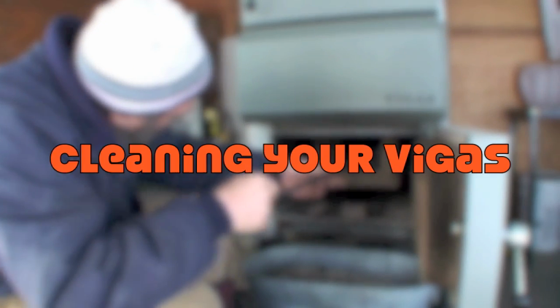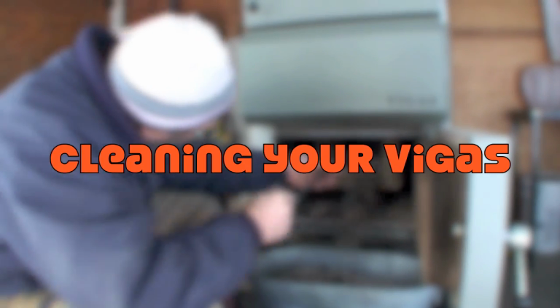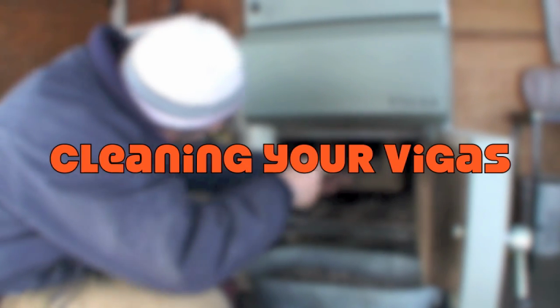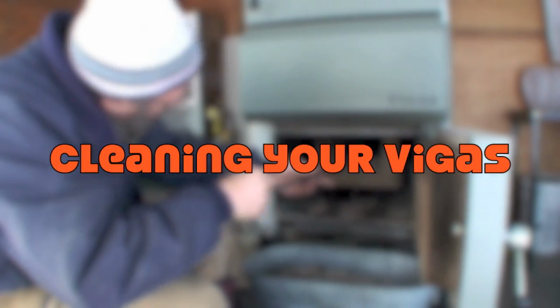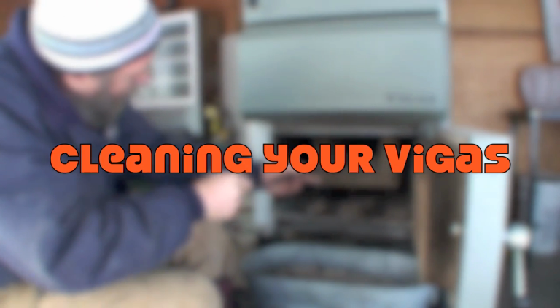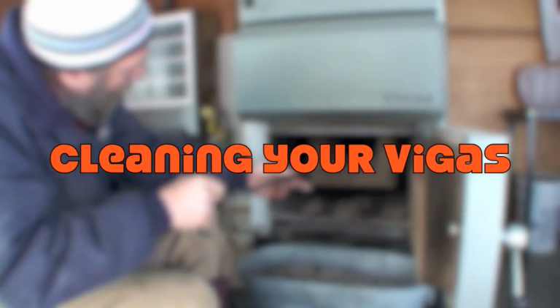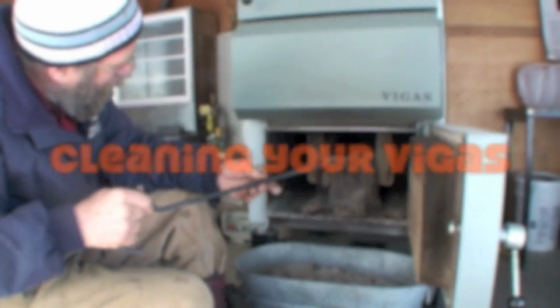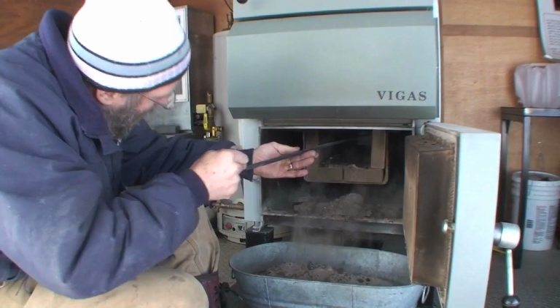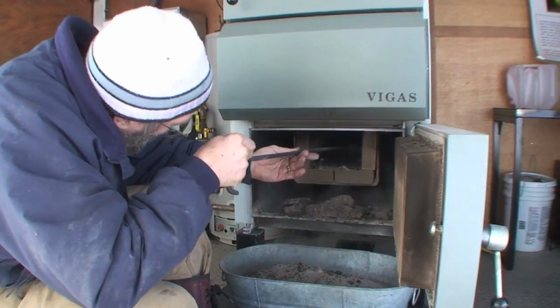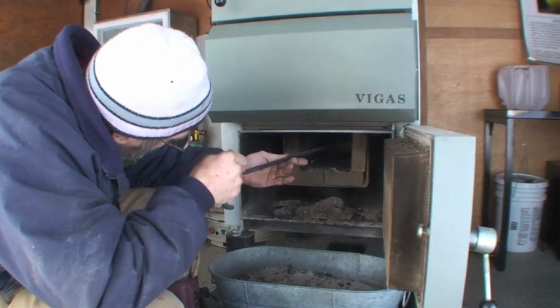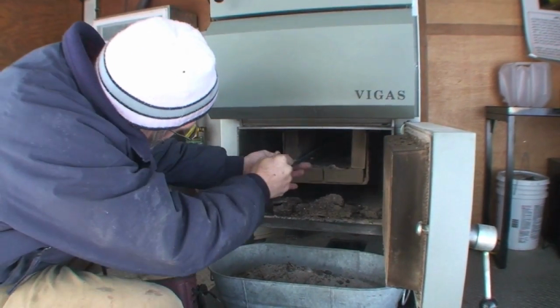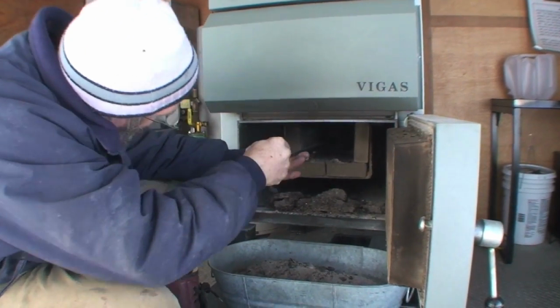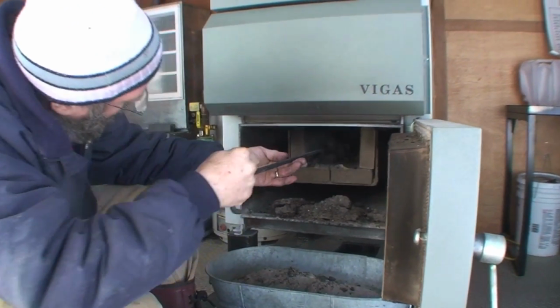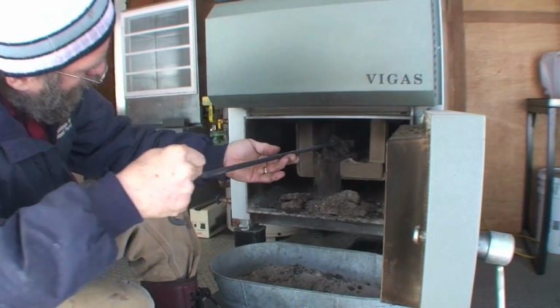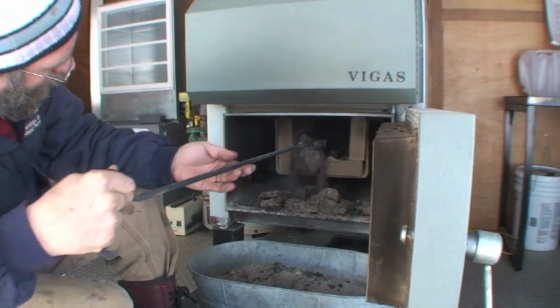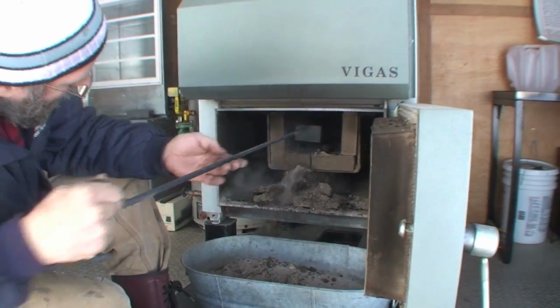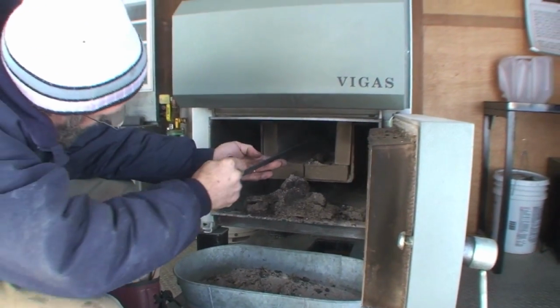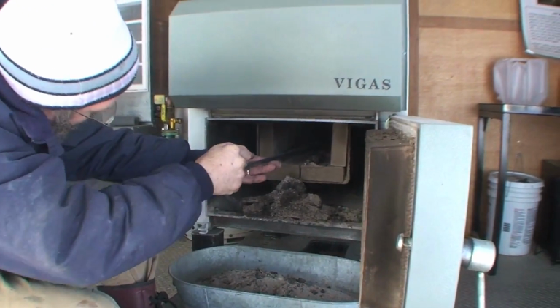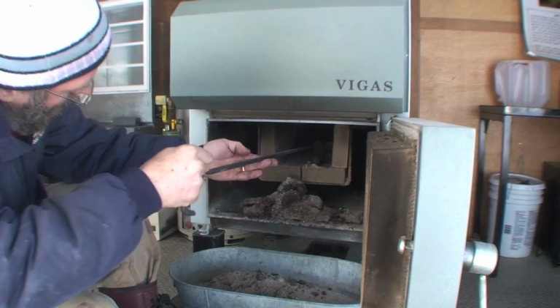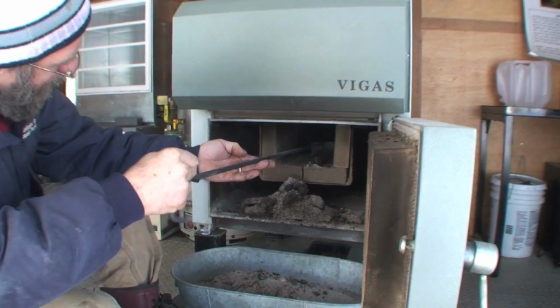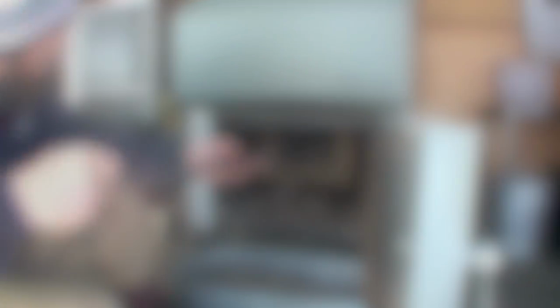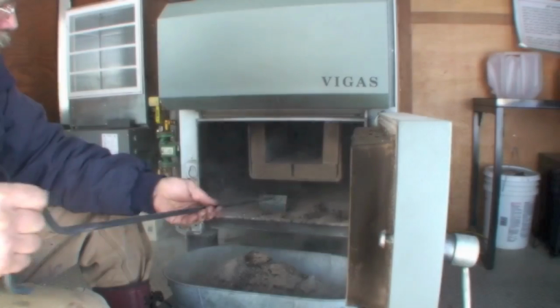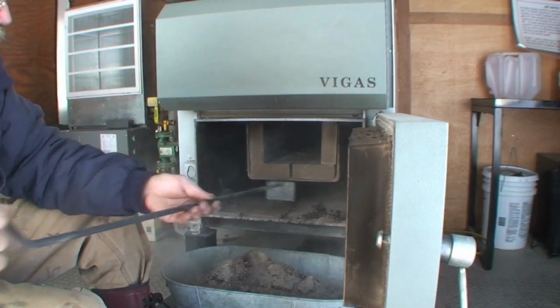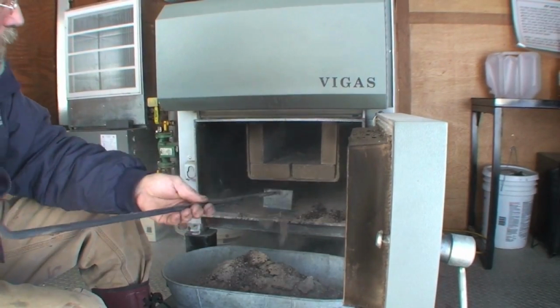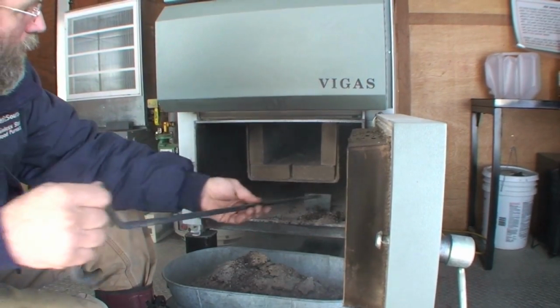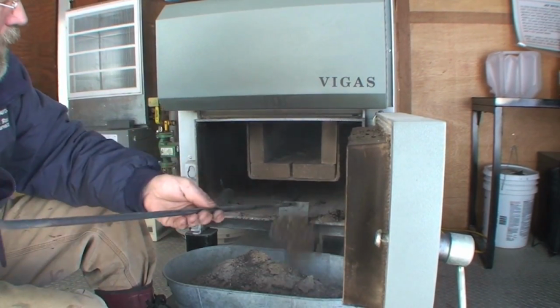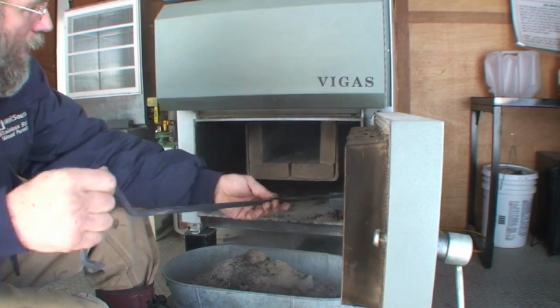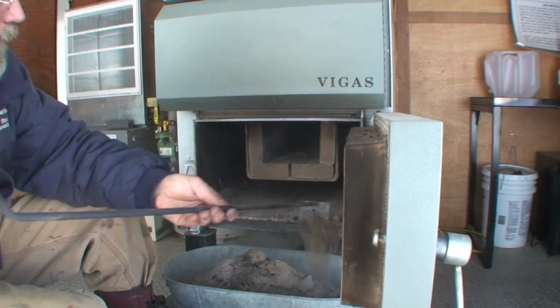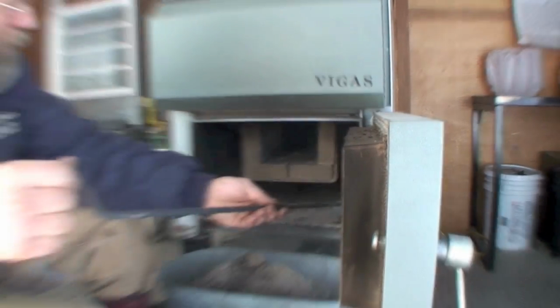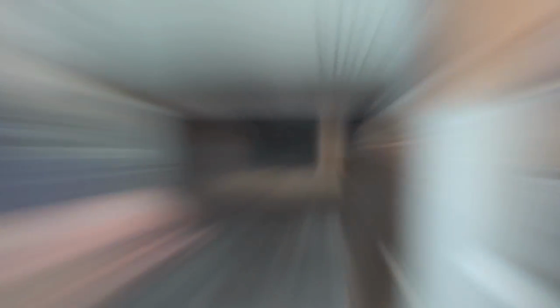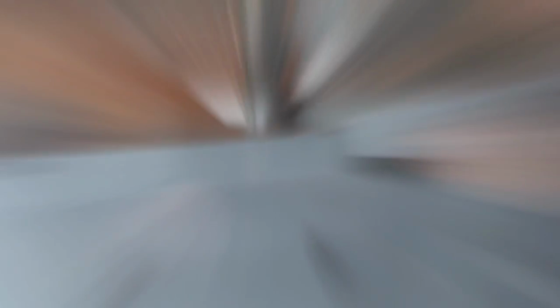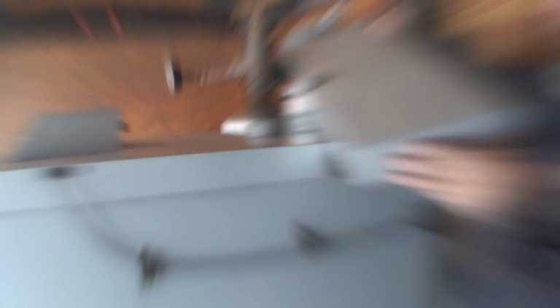Cleaning the VEGAS. Pulling the ashes out of the combustion tube in the bottom, letting them fall into the bottom of the stove. It's a very fine powder, dusty. We pull it into the clean-out tray in the front and we're done in the bottom.